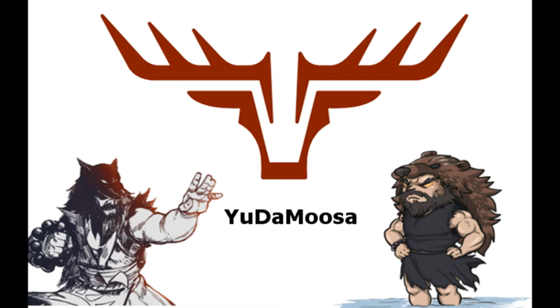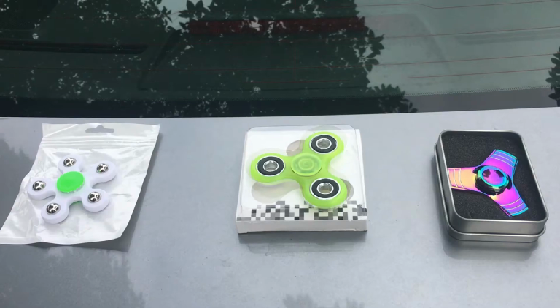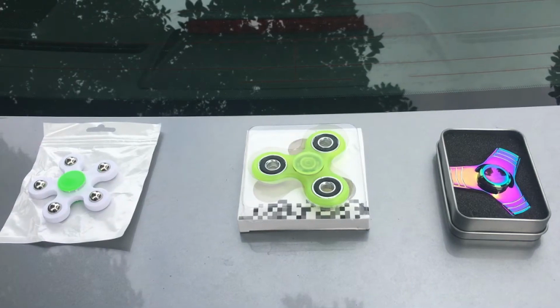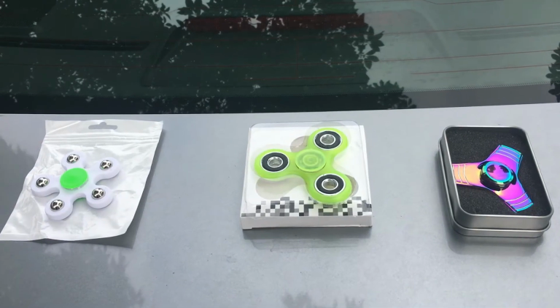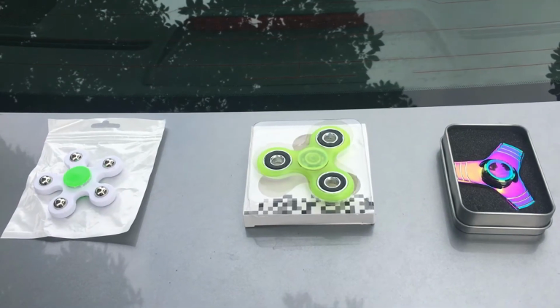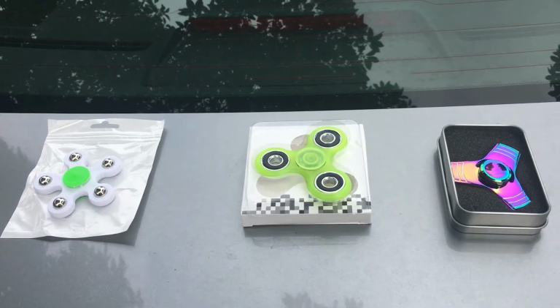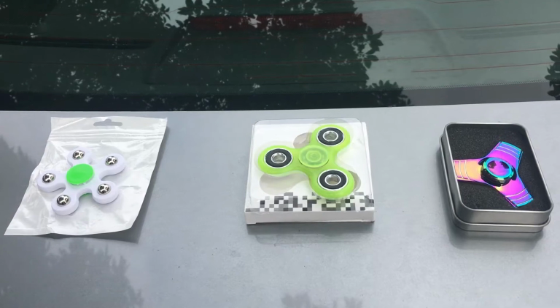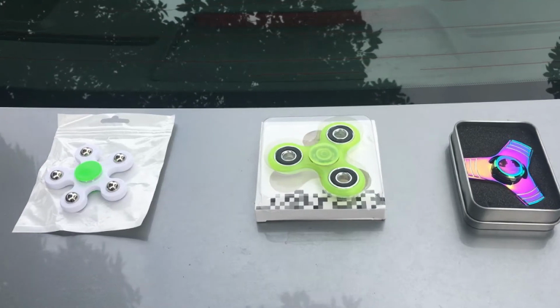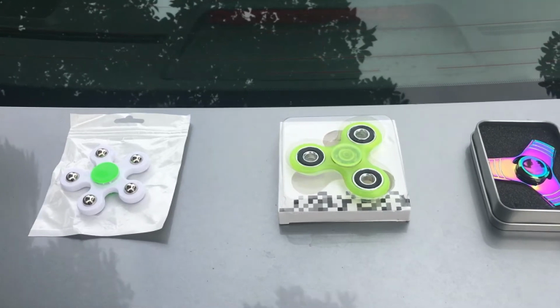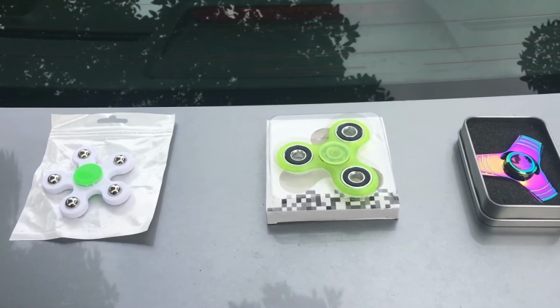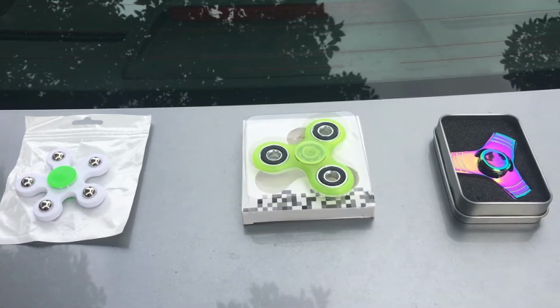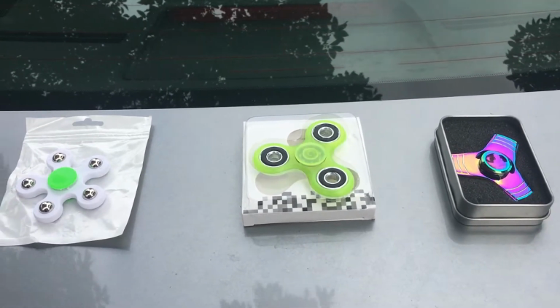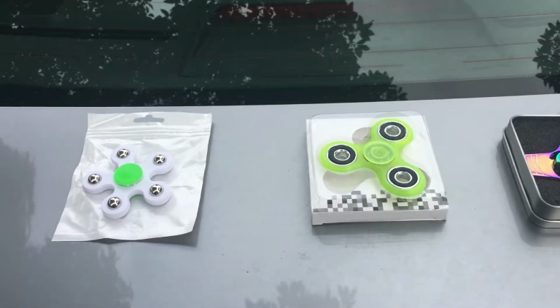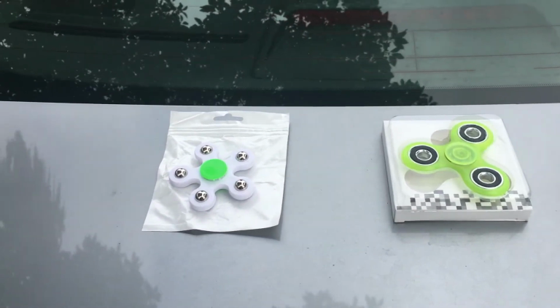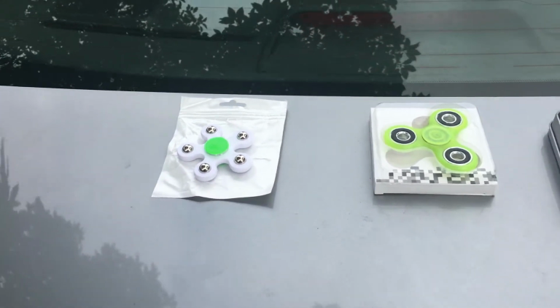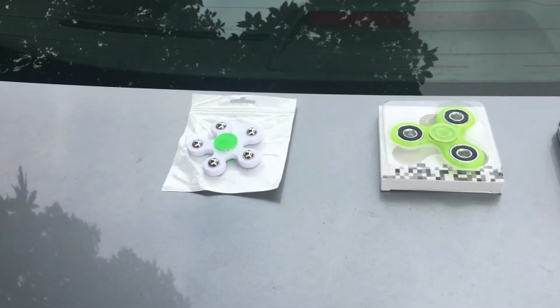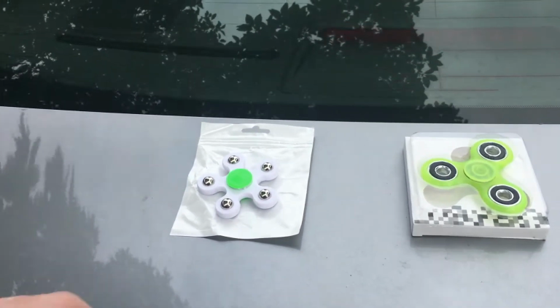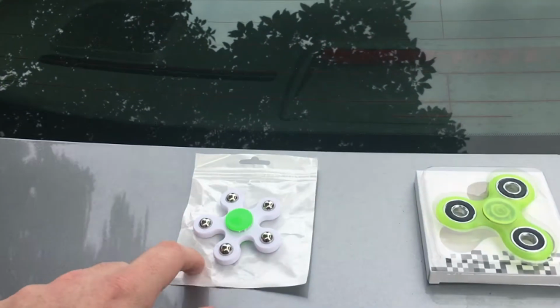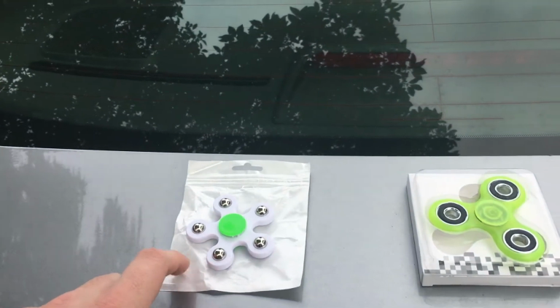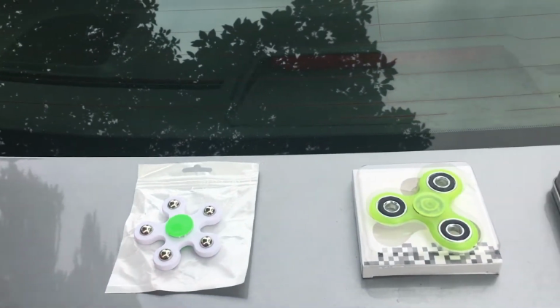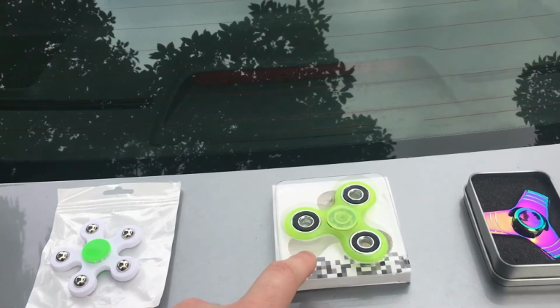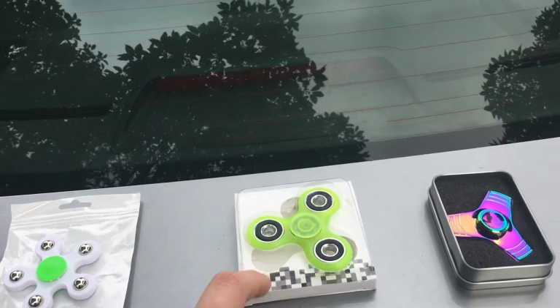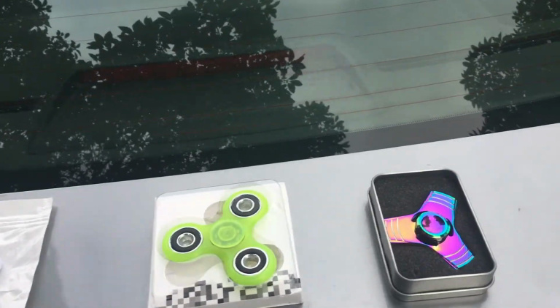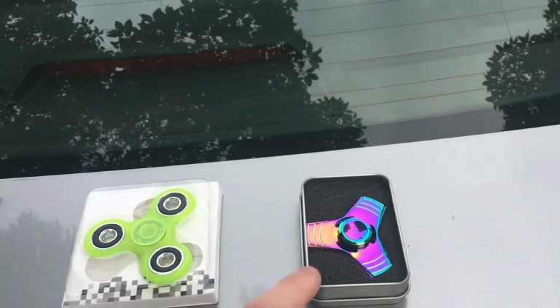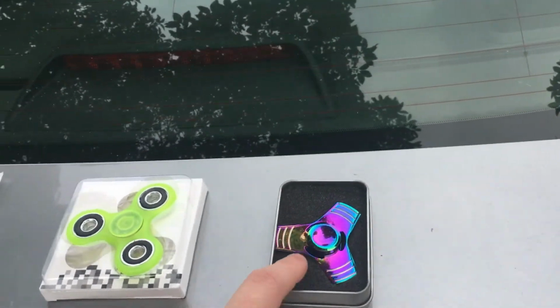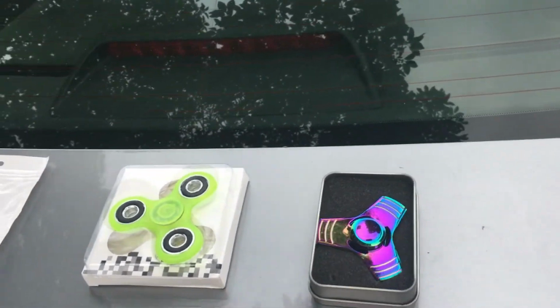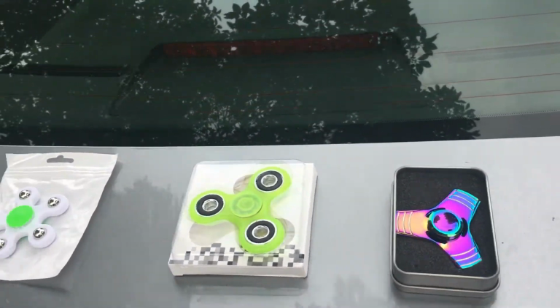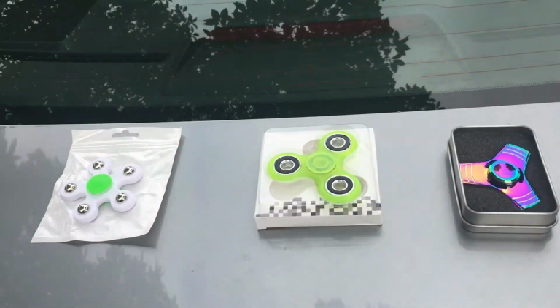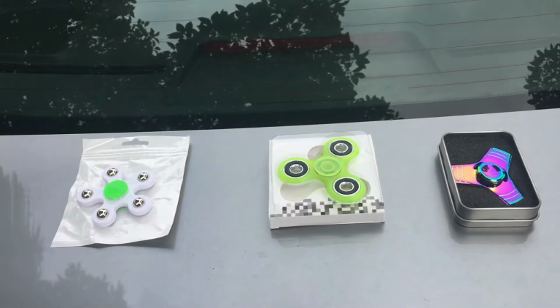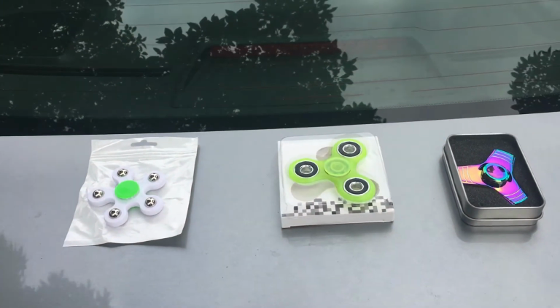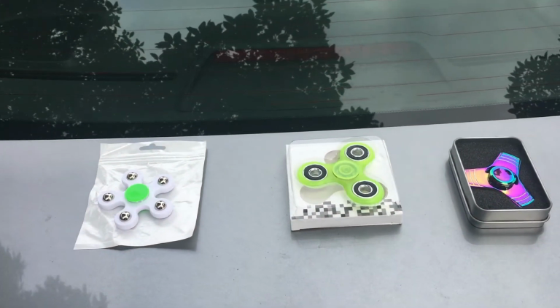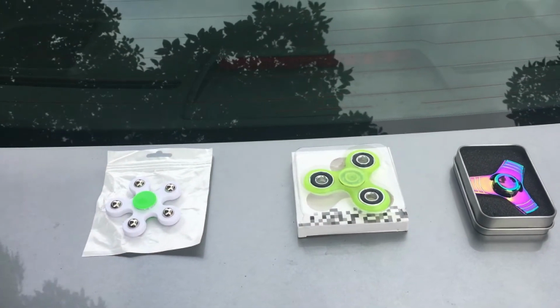Hey guys, your boy Yuda Musa here, and today we're doing the car versus fidget spinner challenge — a $5 one, a $15 one, and a $40 one.